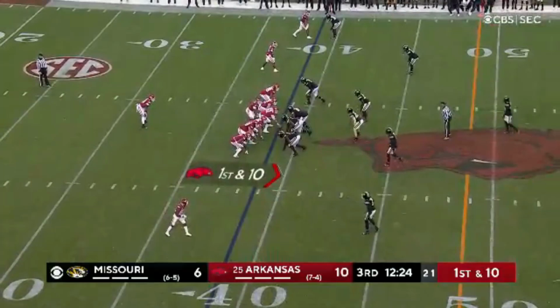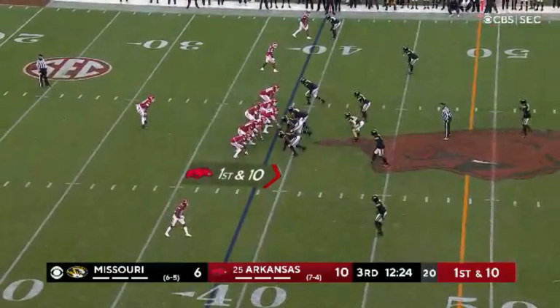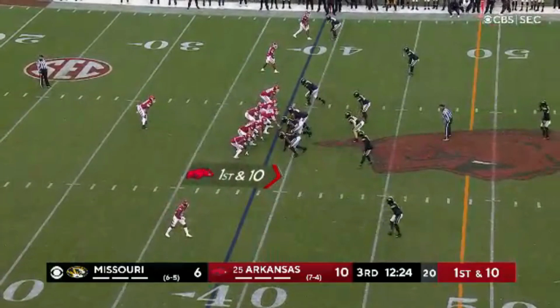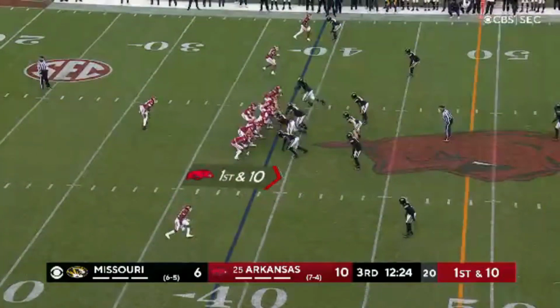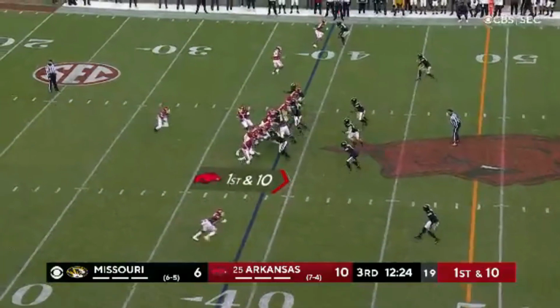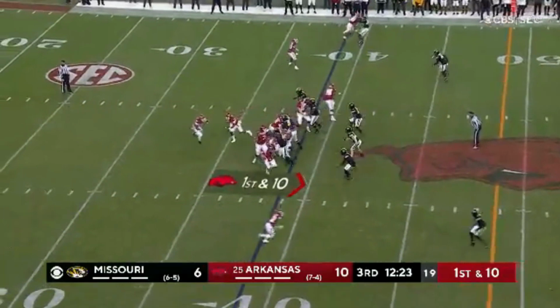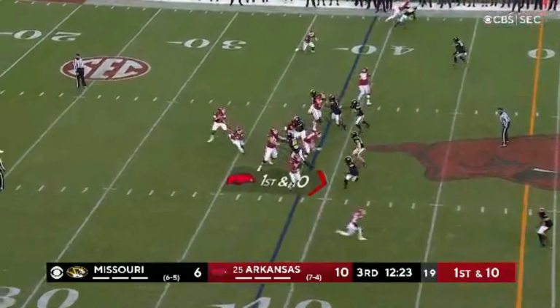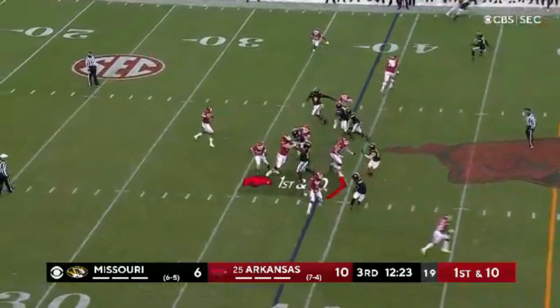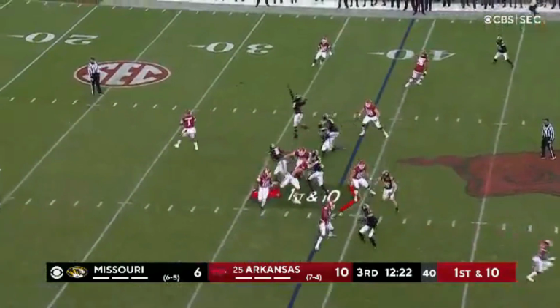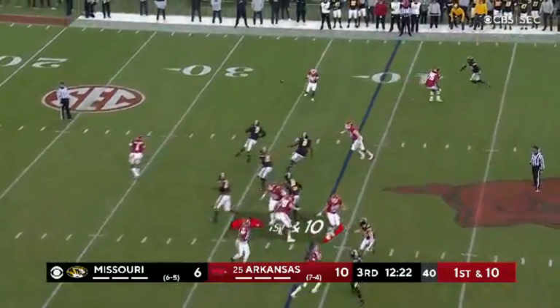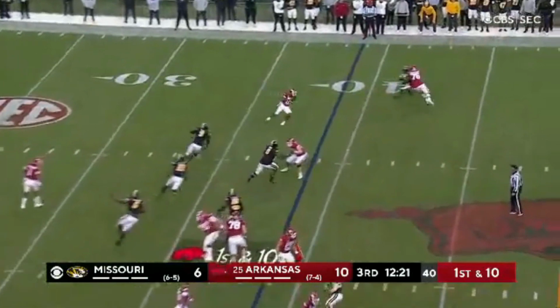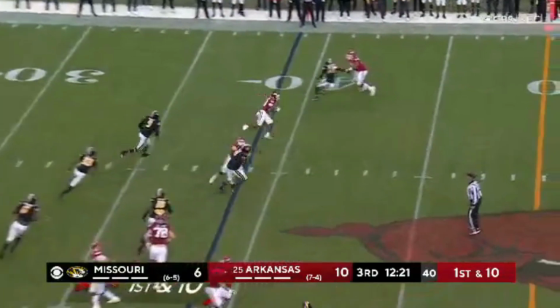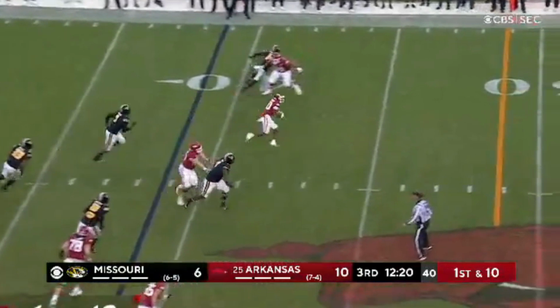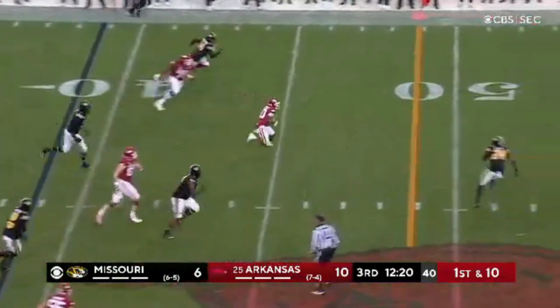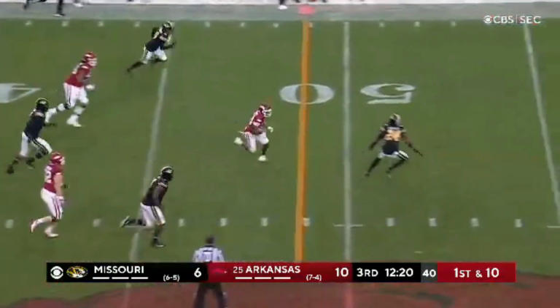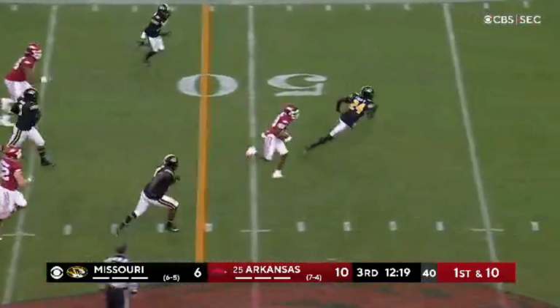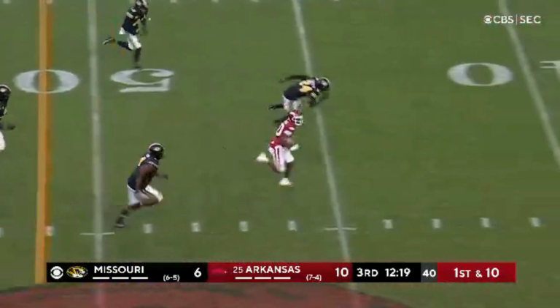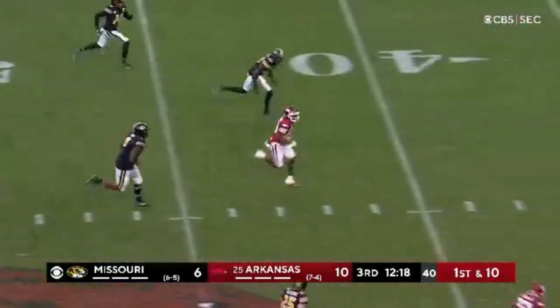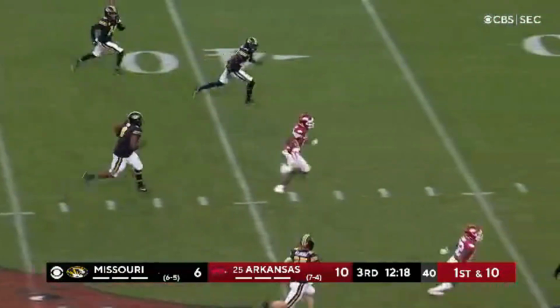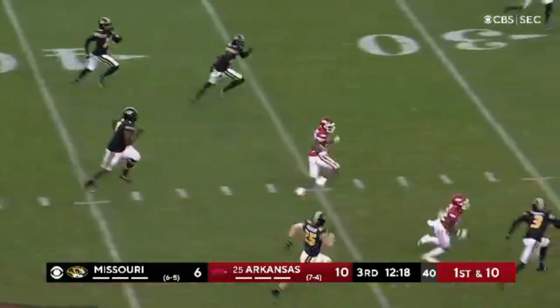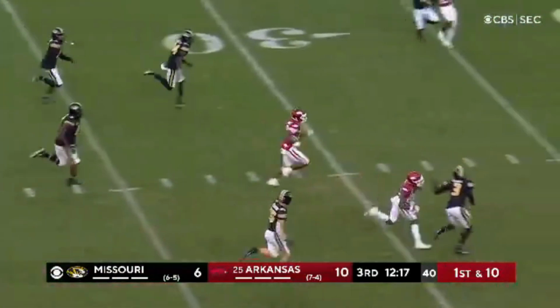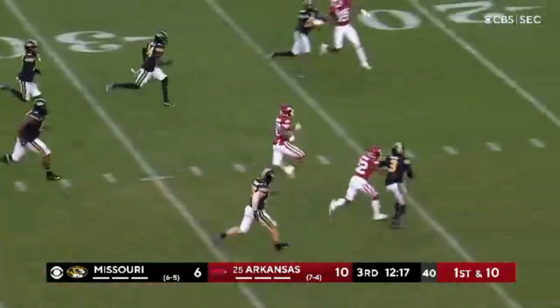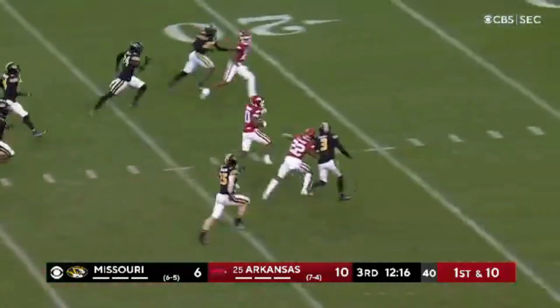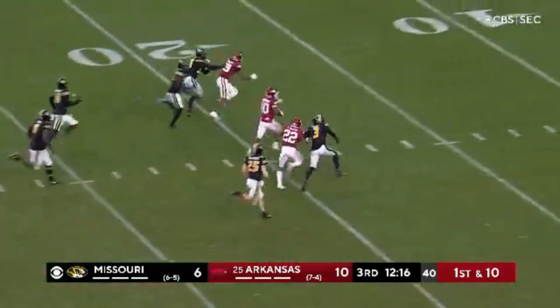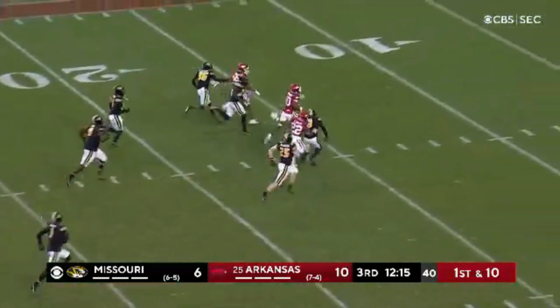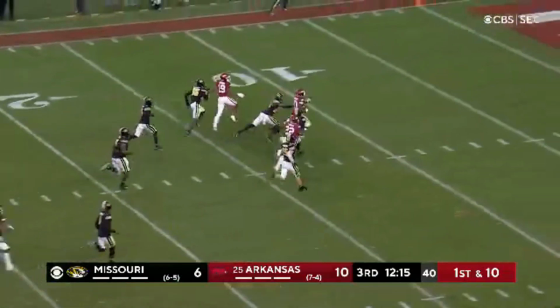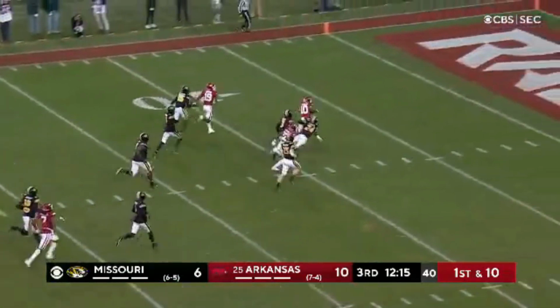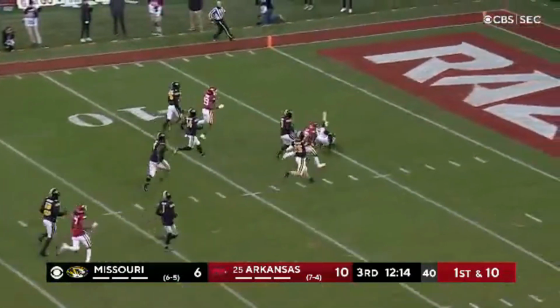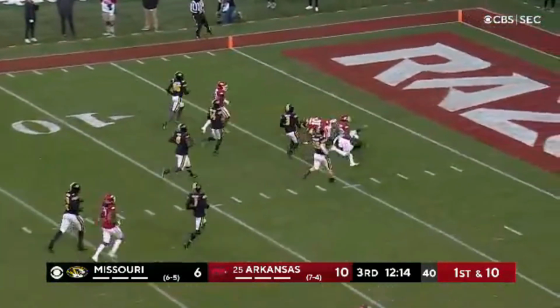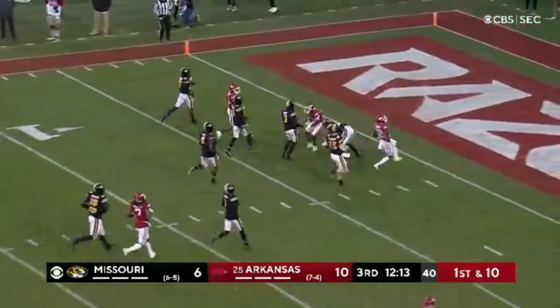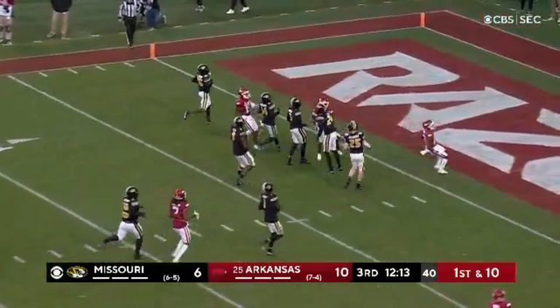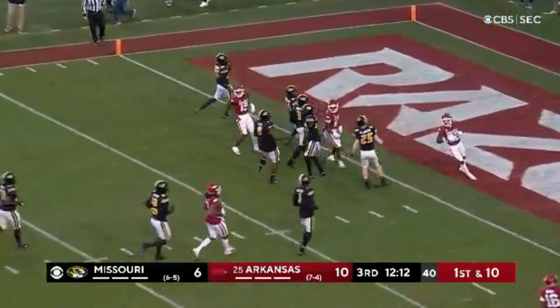He will take this snap. Sends Johnson to the outside, has Burks in the backfield. Instead they go to the other side for Warren, who's got plenty of space and plenty of speed. De'Veon Warren up the seam, tracked down from behind at the five.